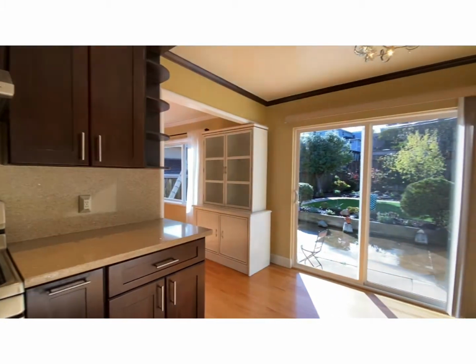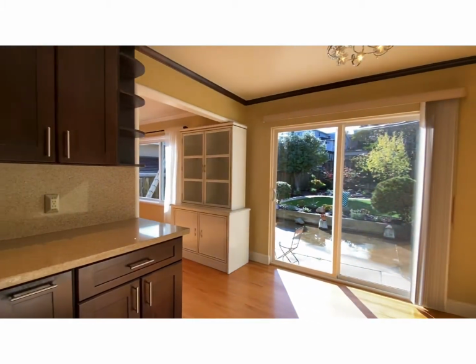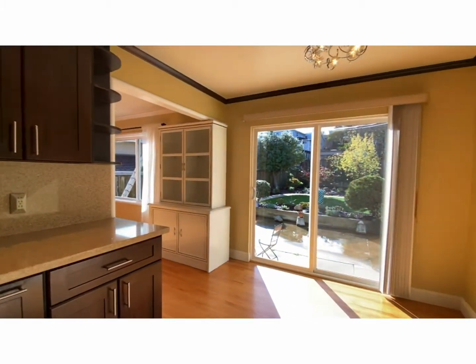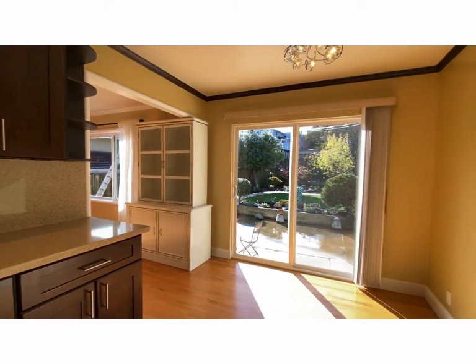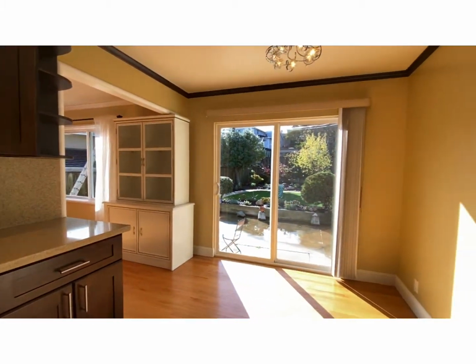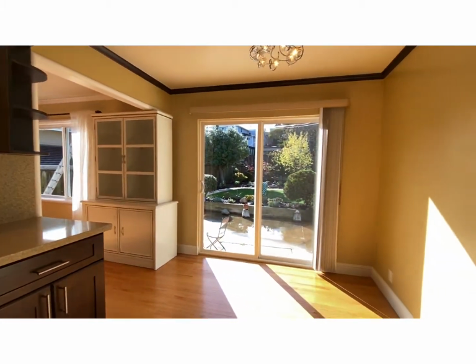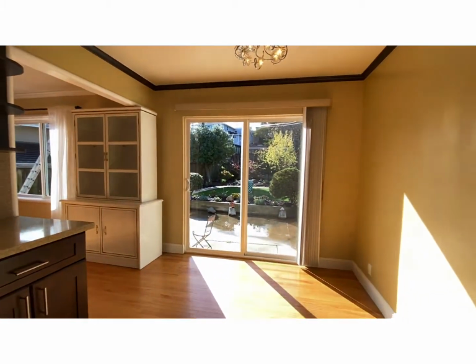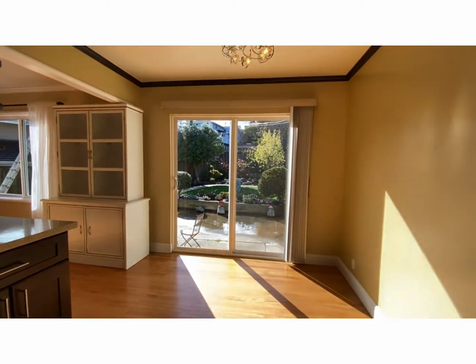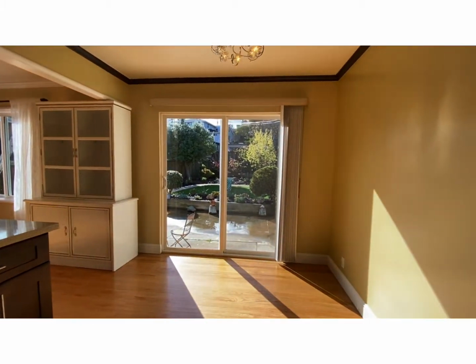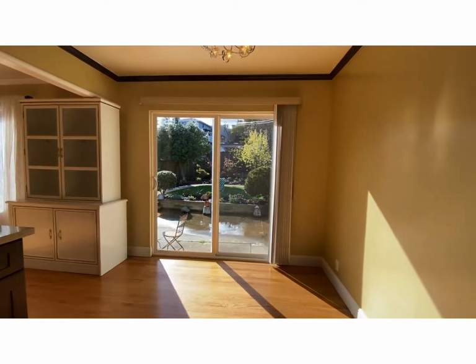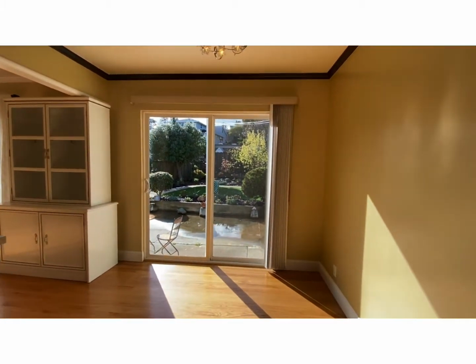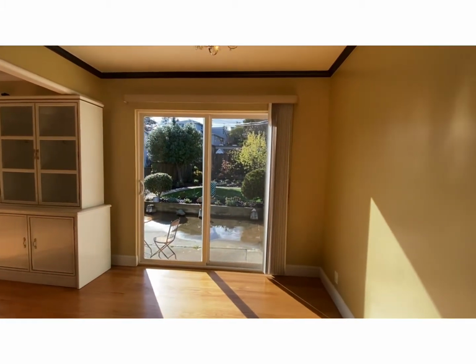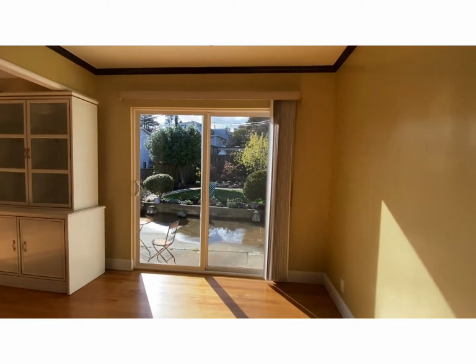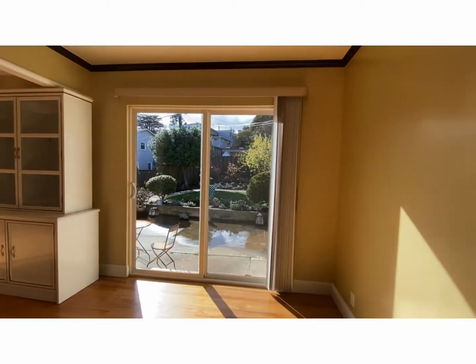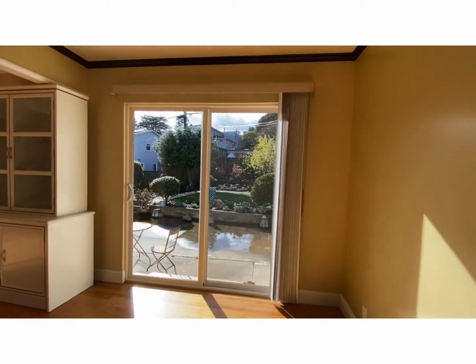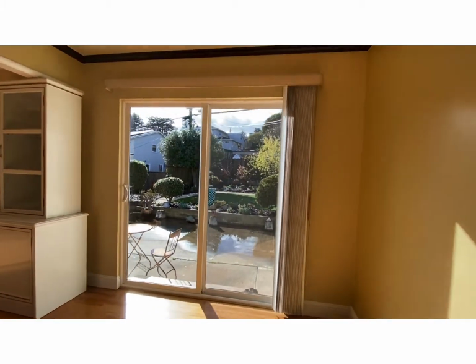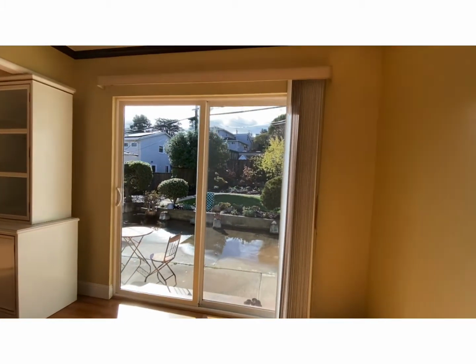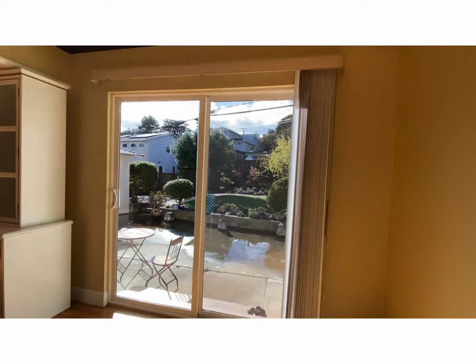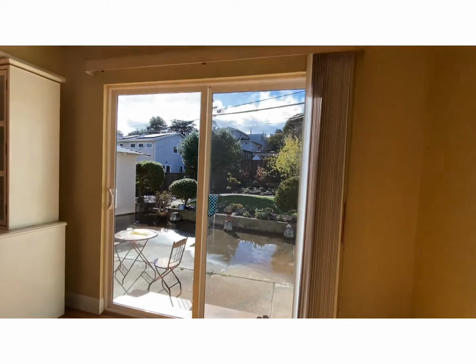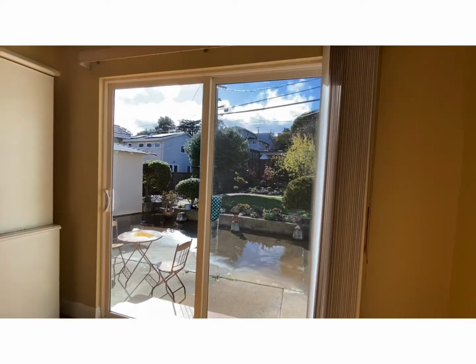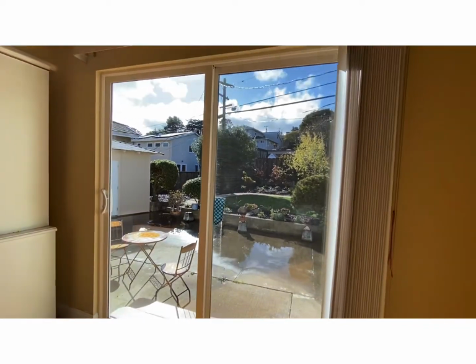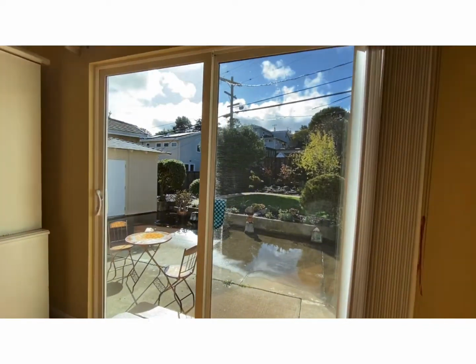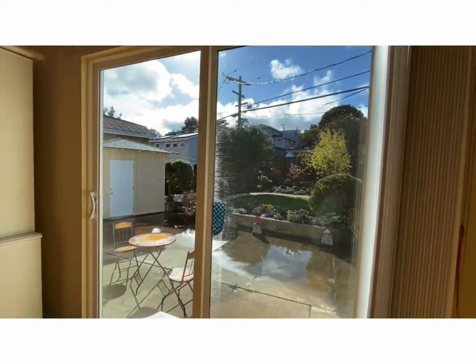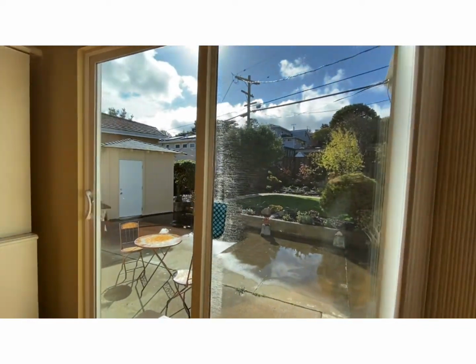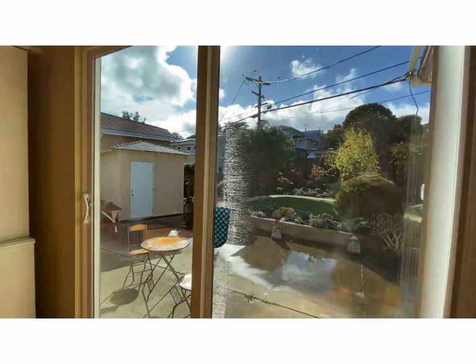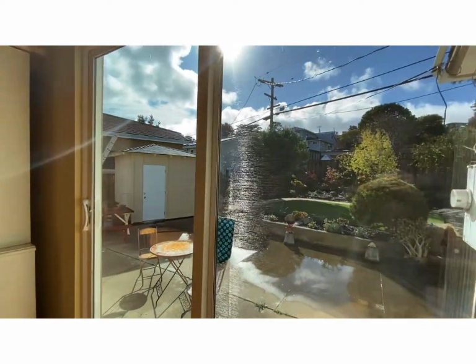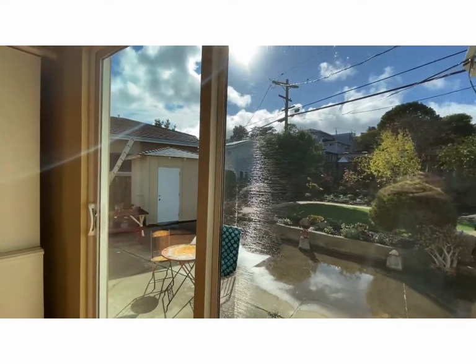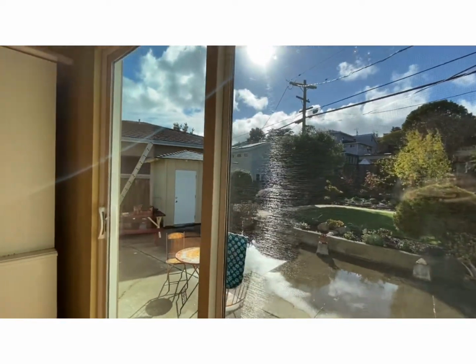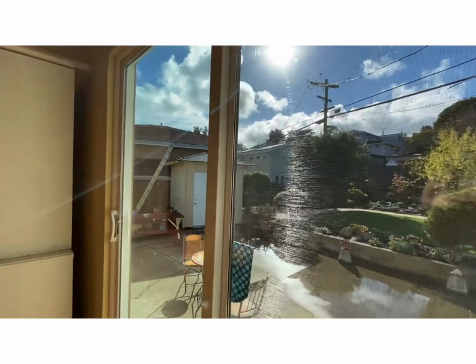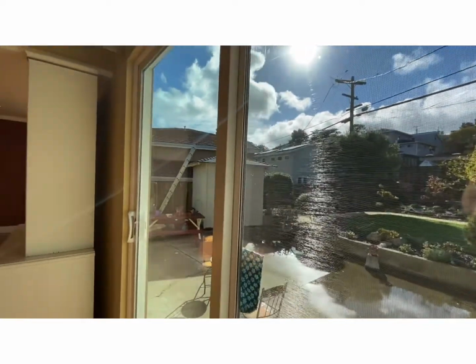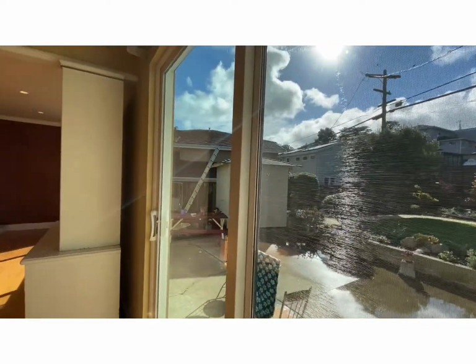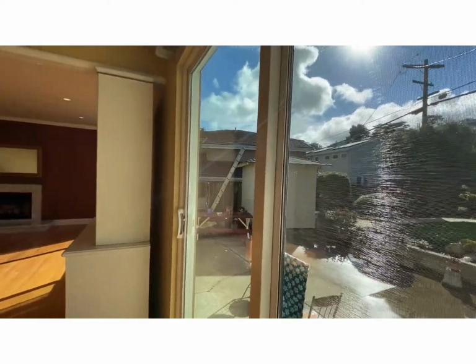Dining area that overlooks the backyard, with patio door access and a glass lighting door.